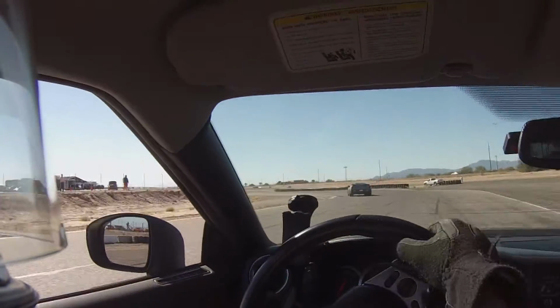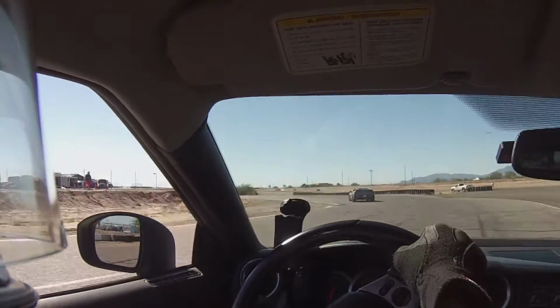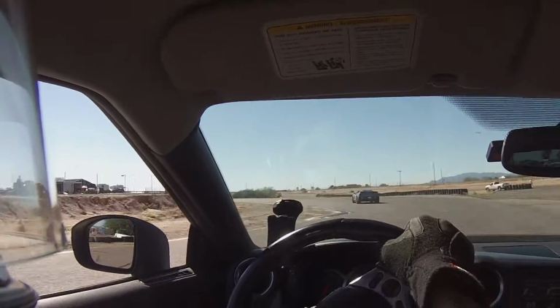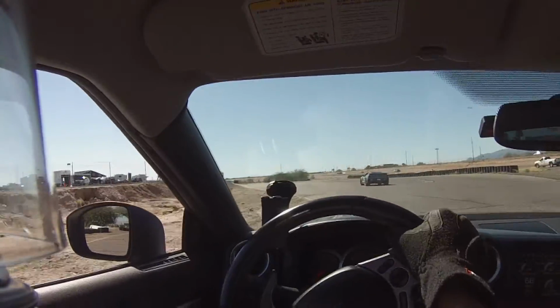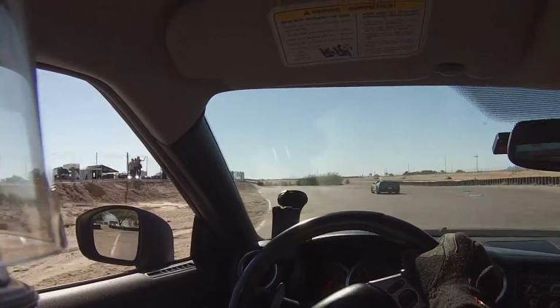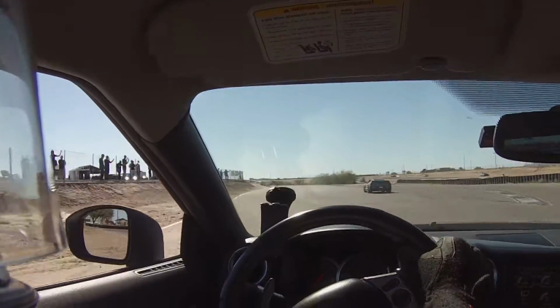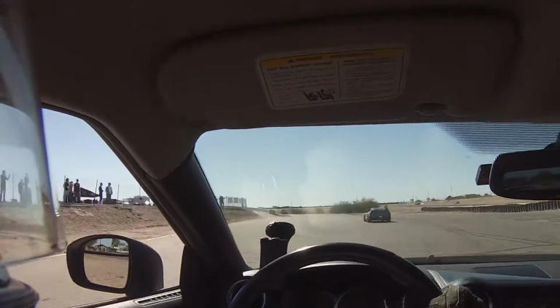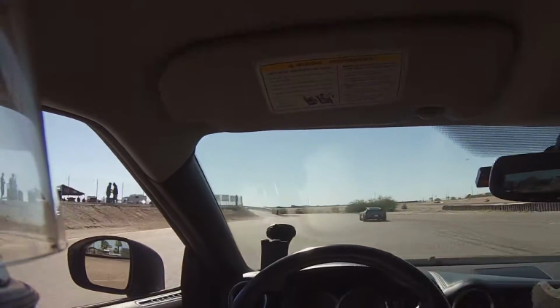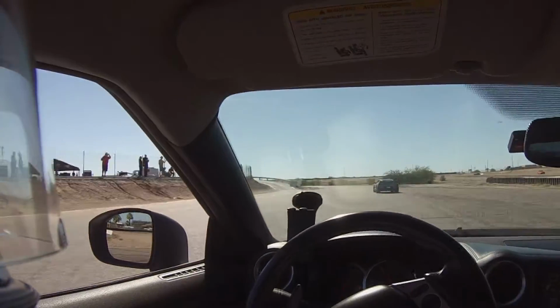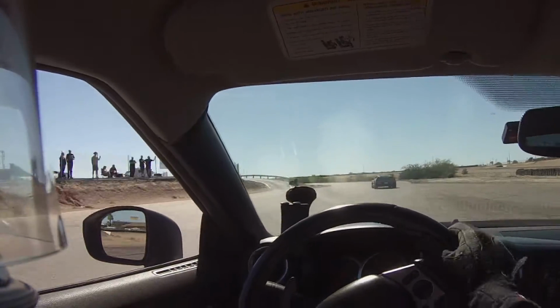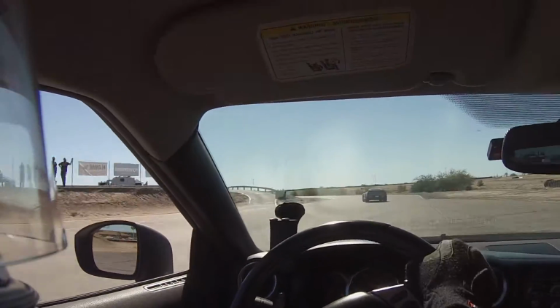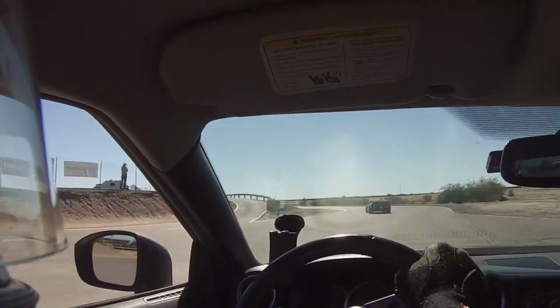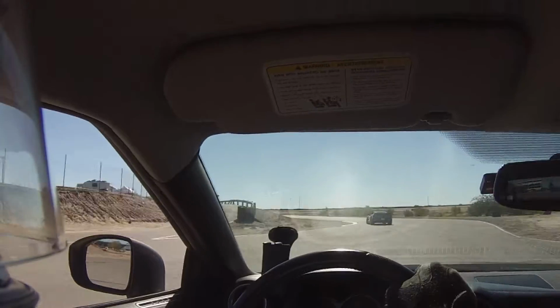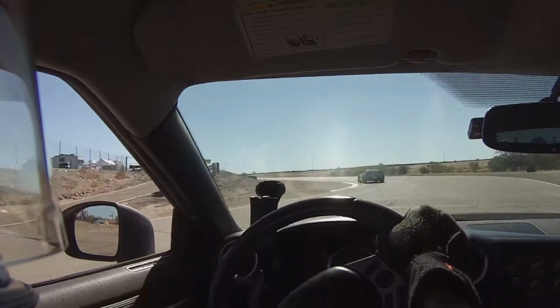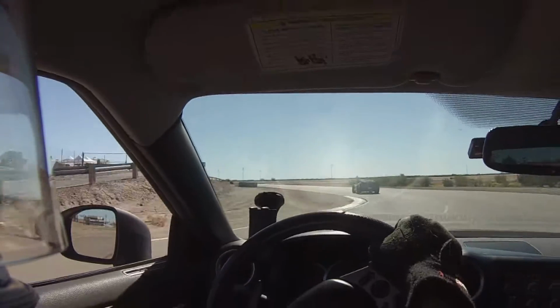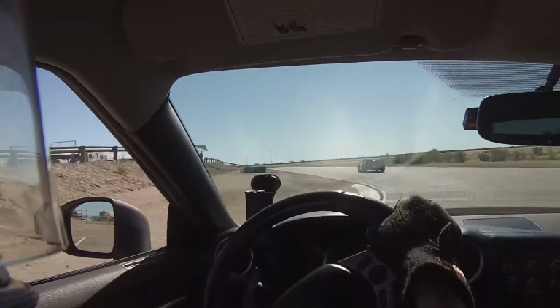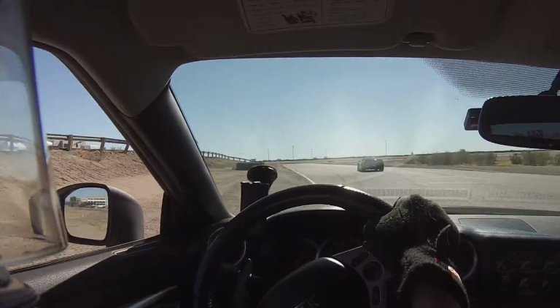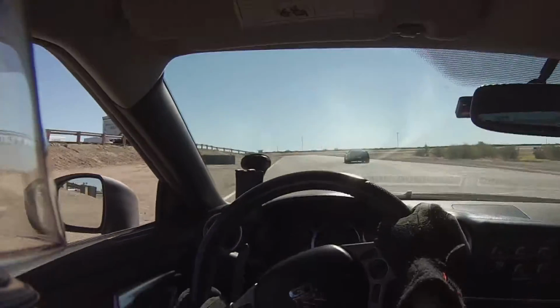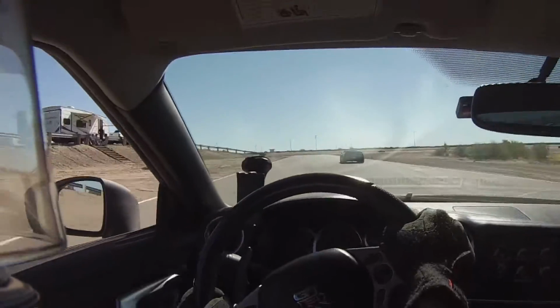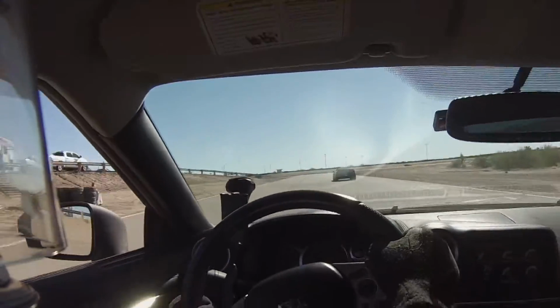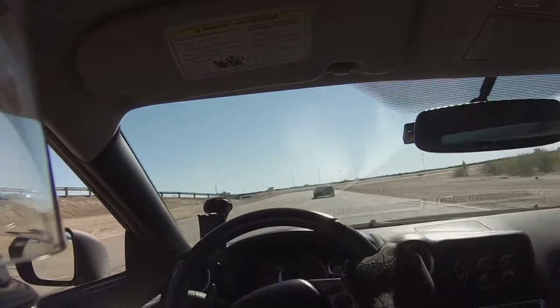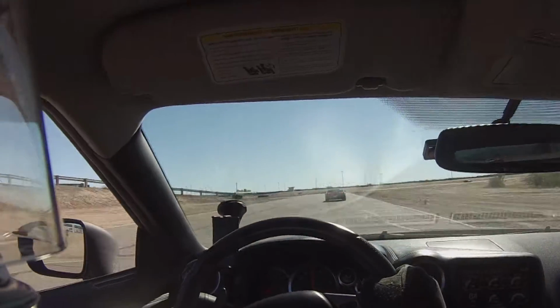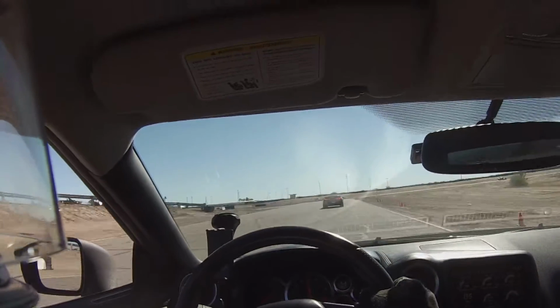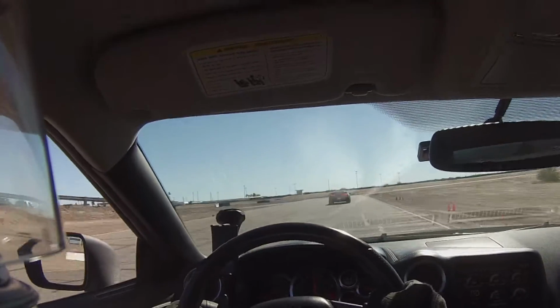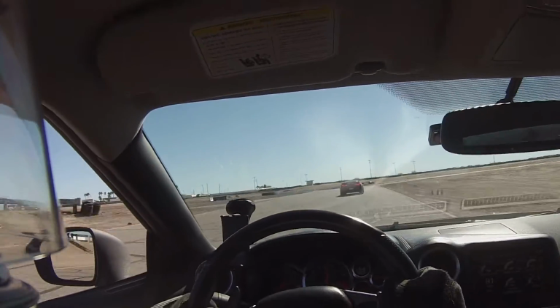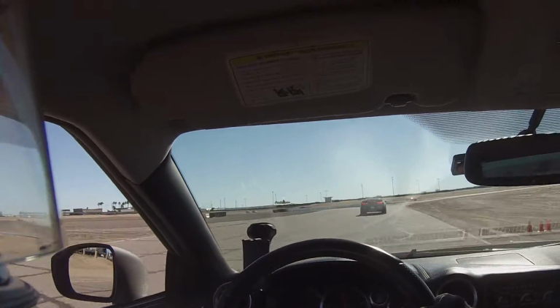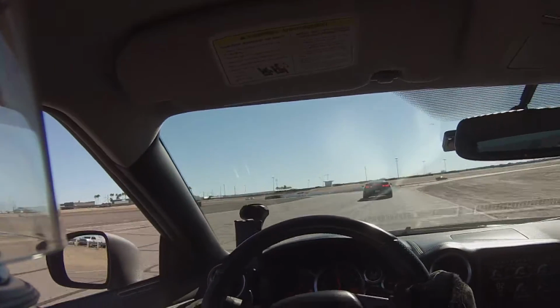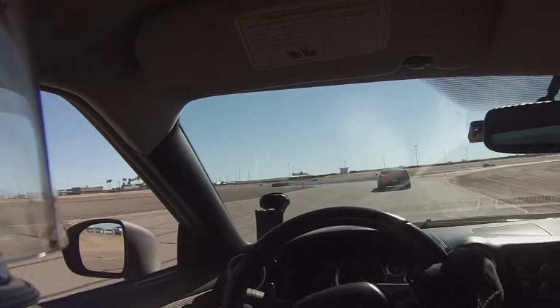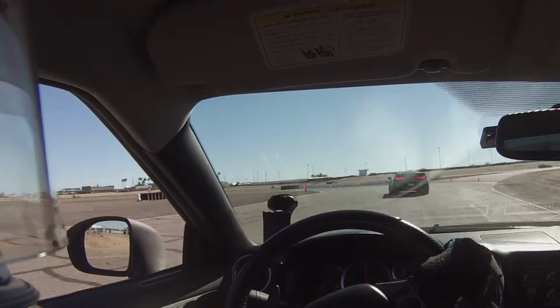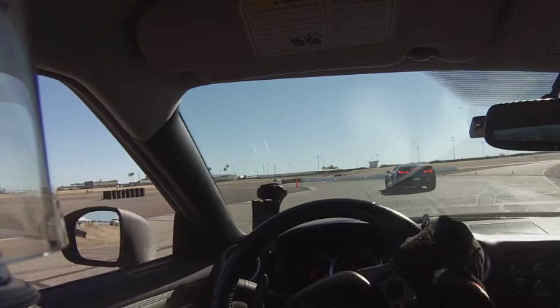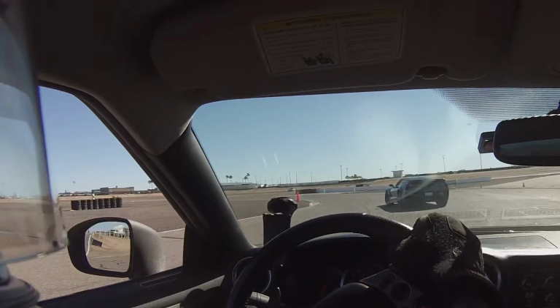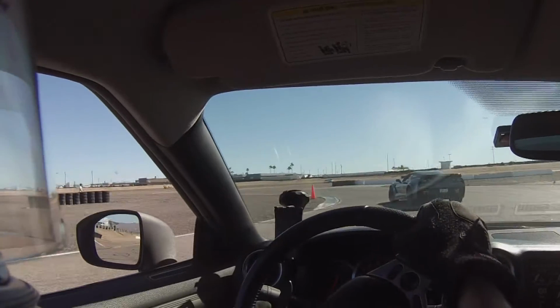Touch that curbing, bring it out wide, bring it back to the left, touch that curbing, brake really late.